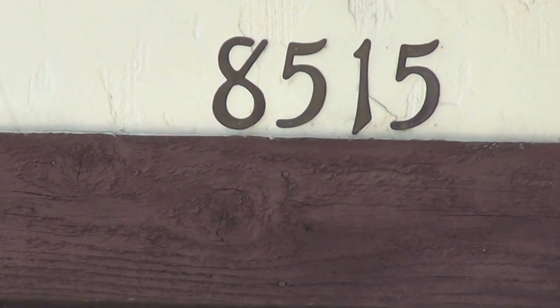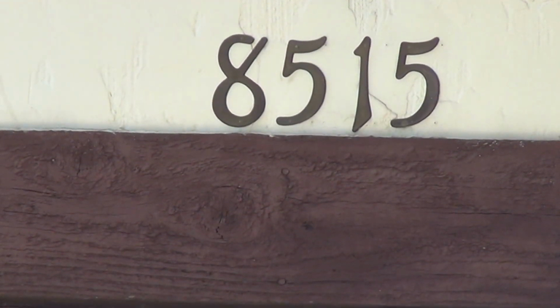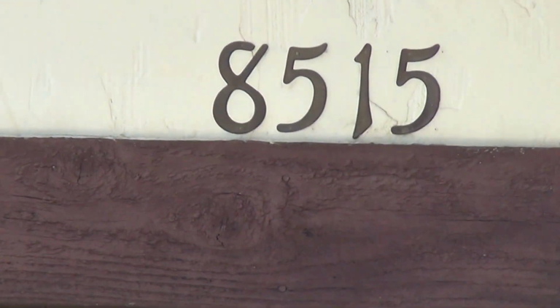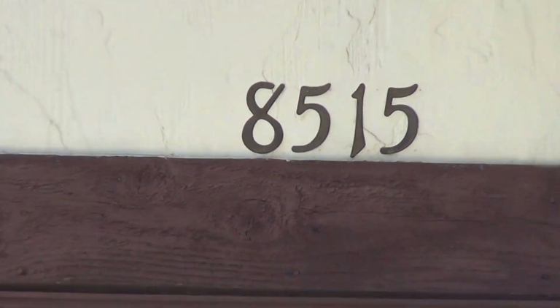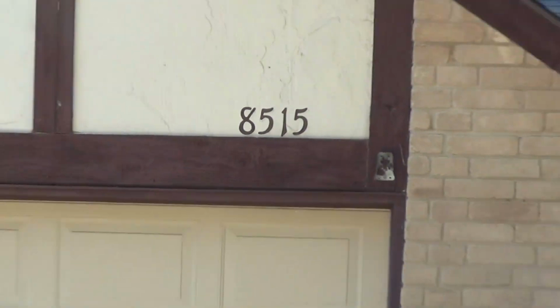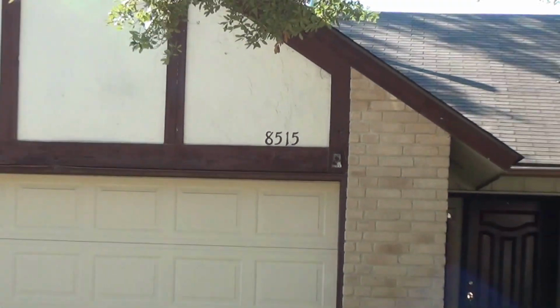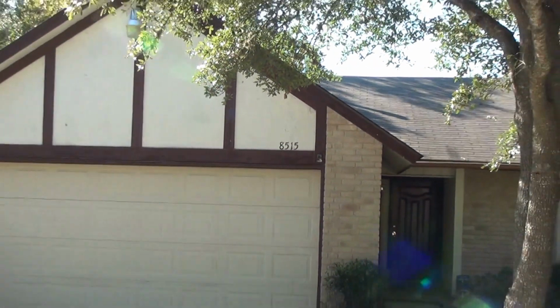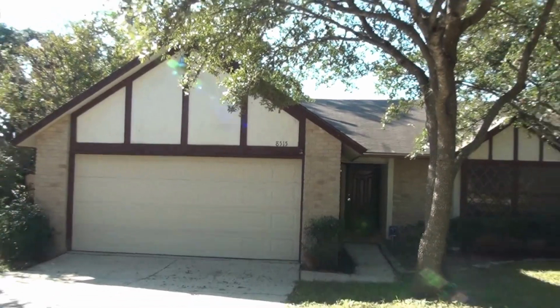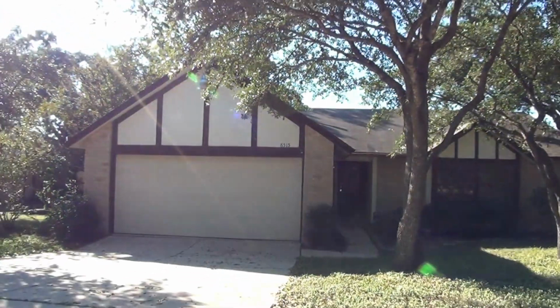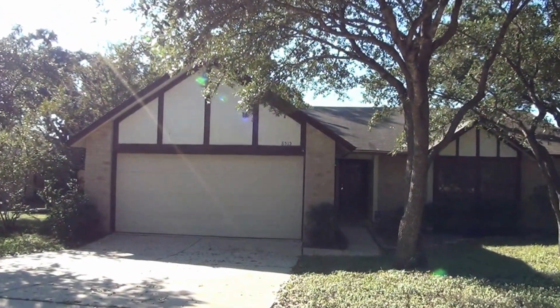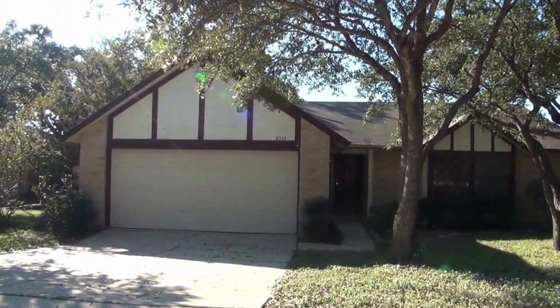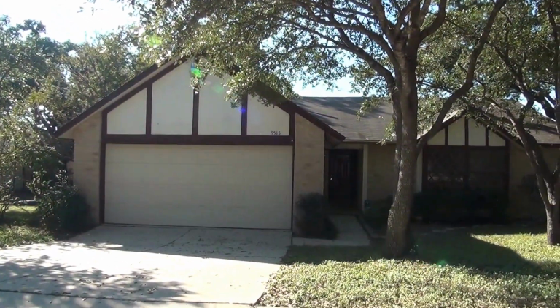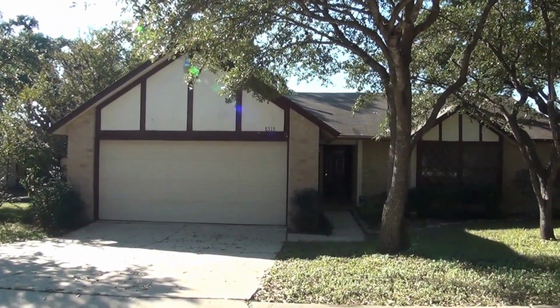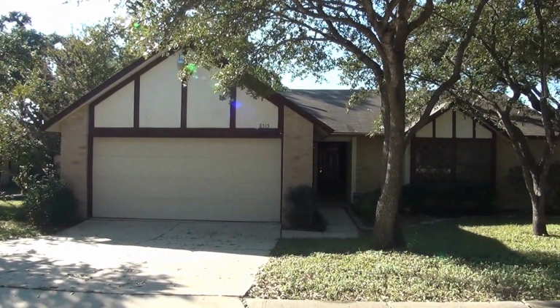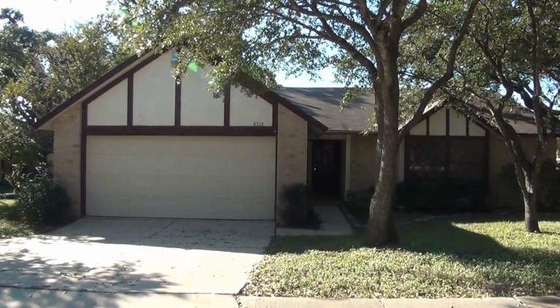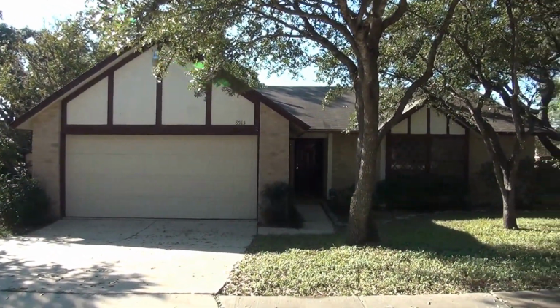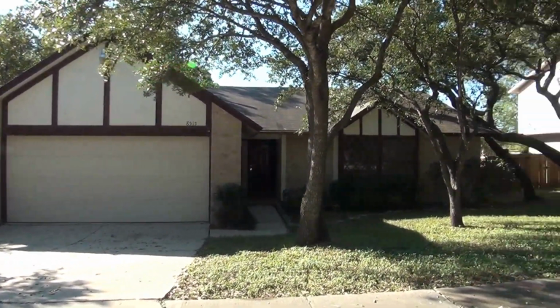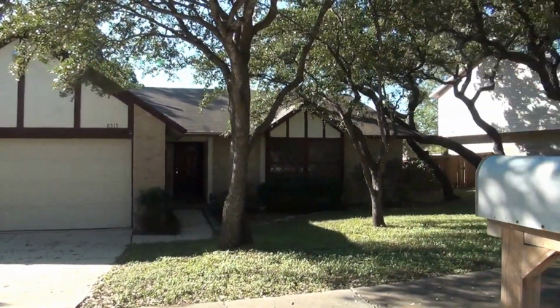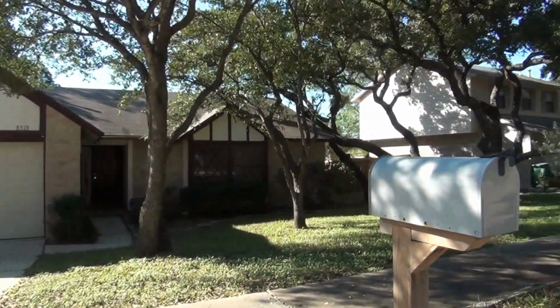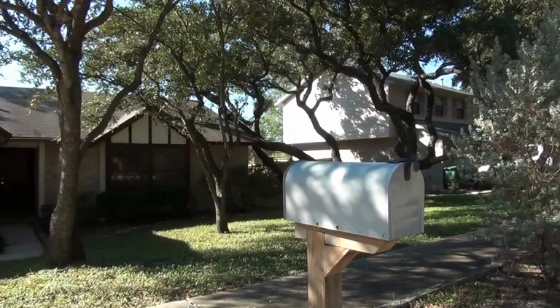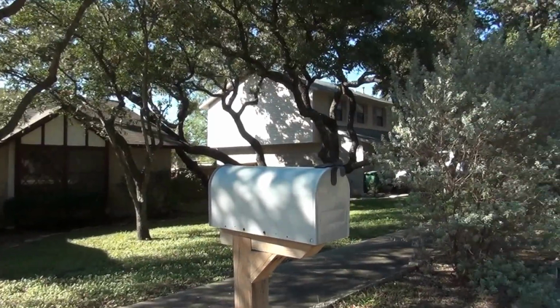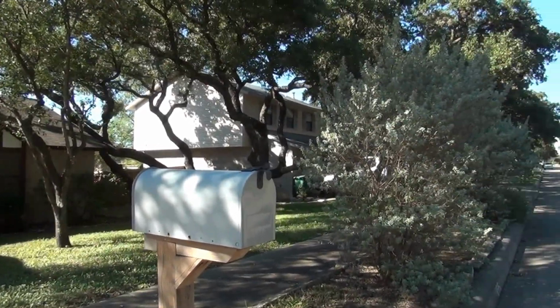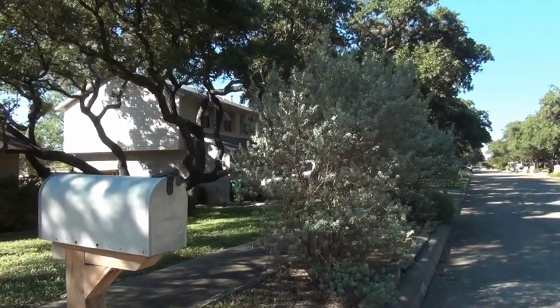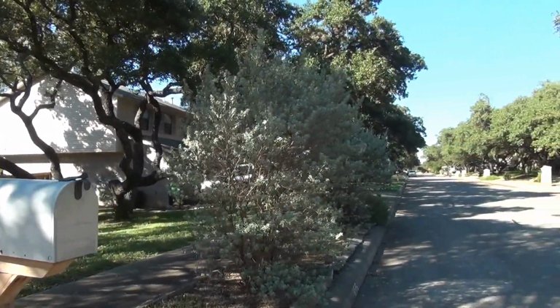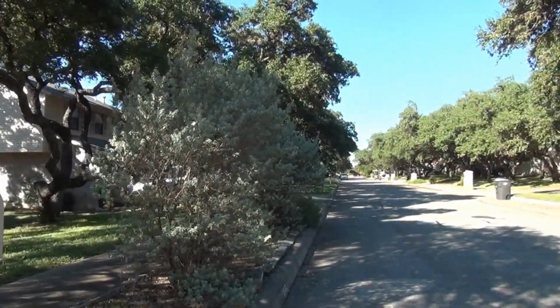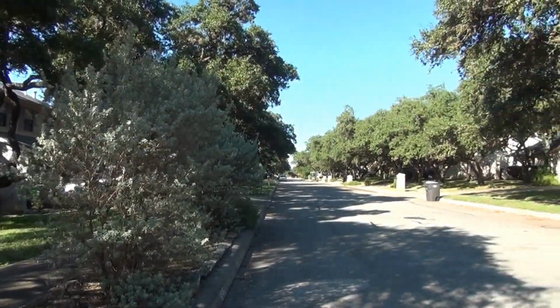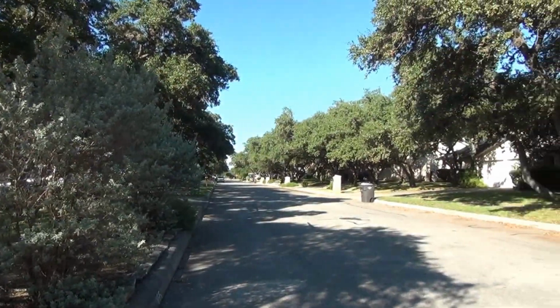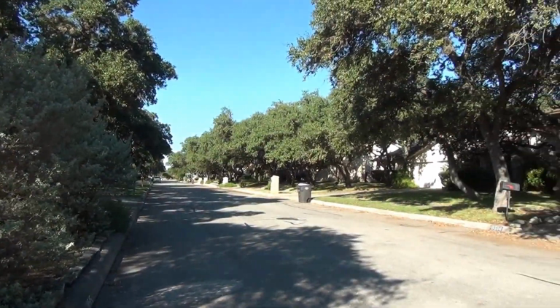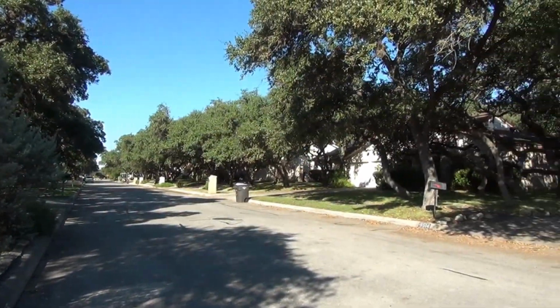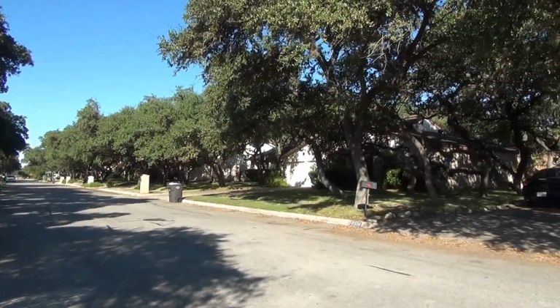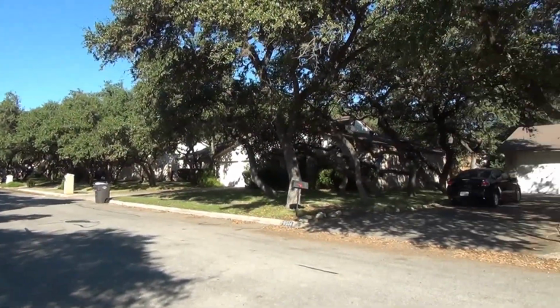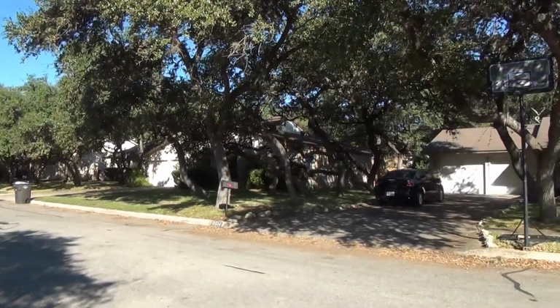I'm at the house at 8515 Penn Dragon in the Bronze Station subdivision. This will be the condition of the home as of the date of this video, which is November 14th, 2016, about 3 p.m. in the afternoon.